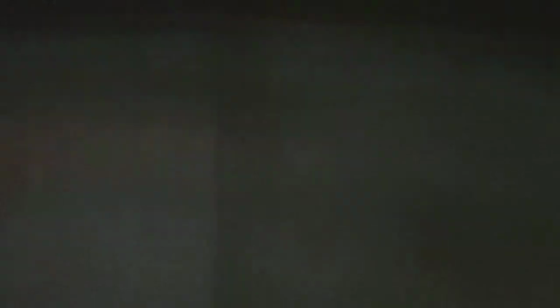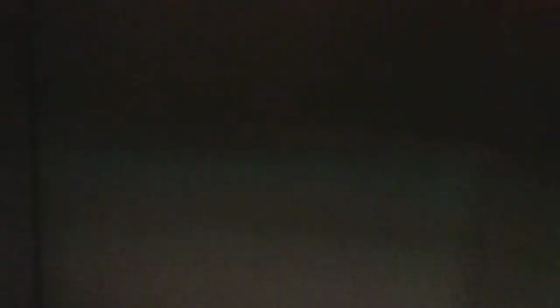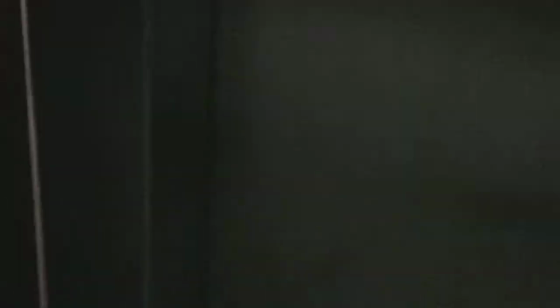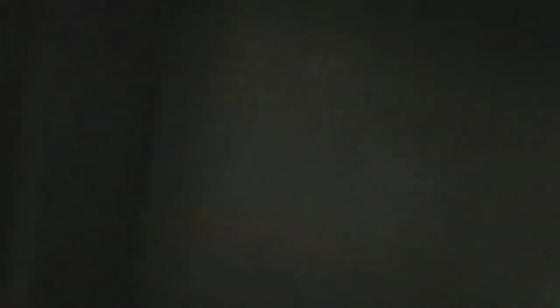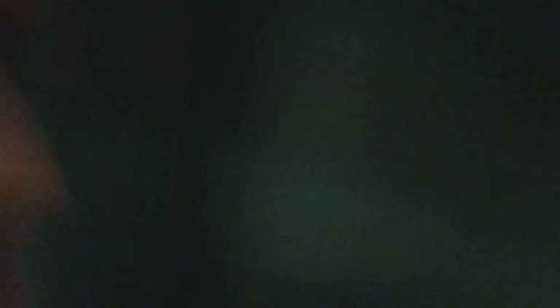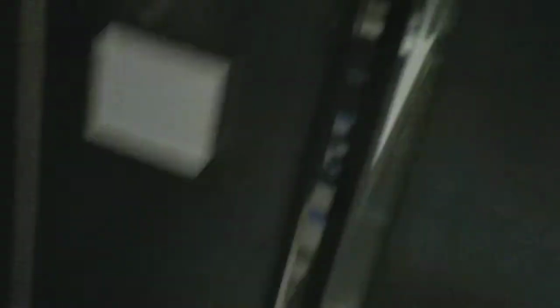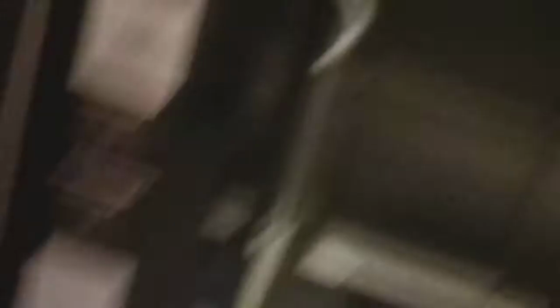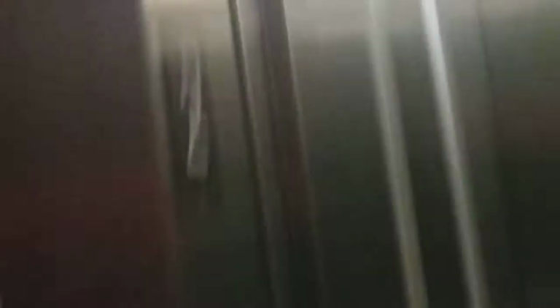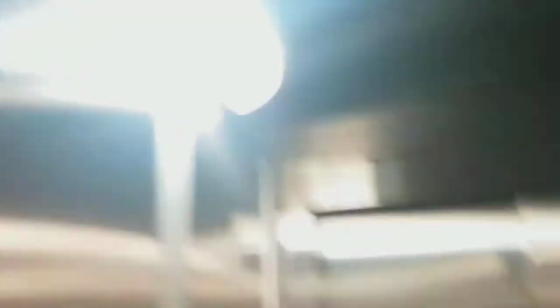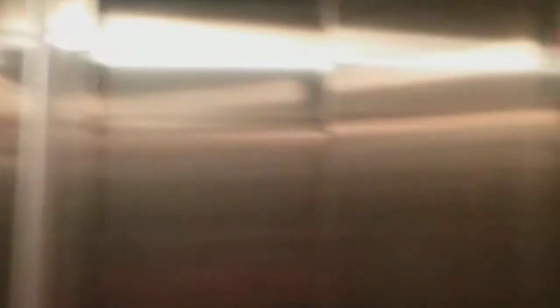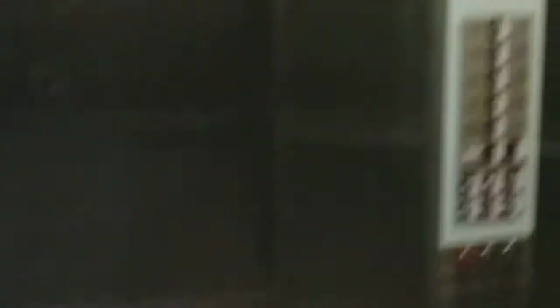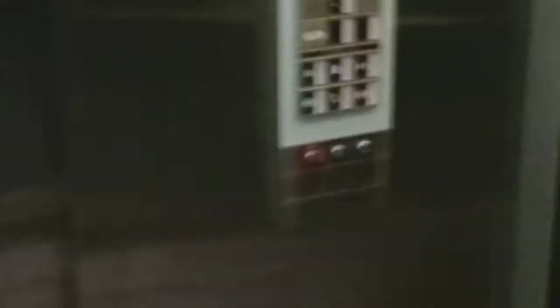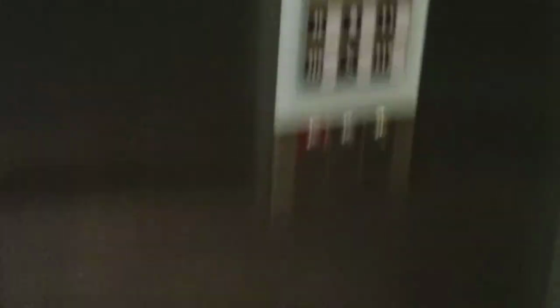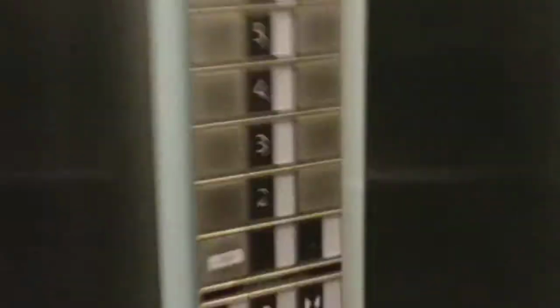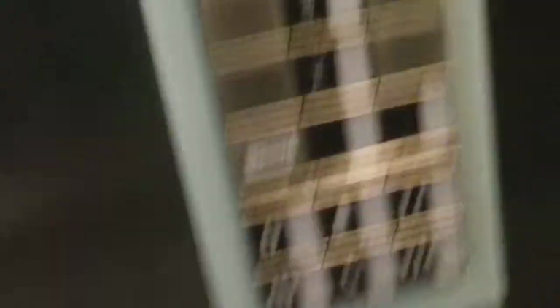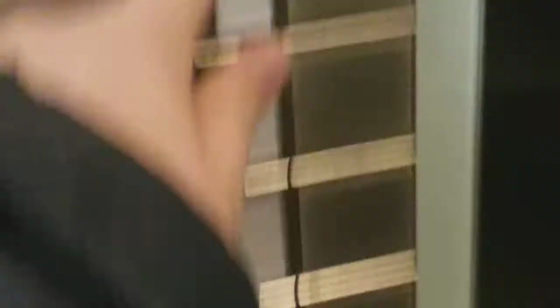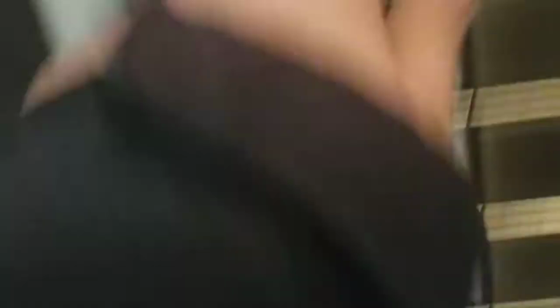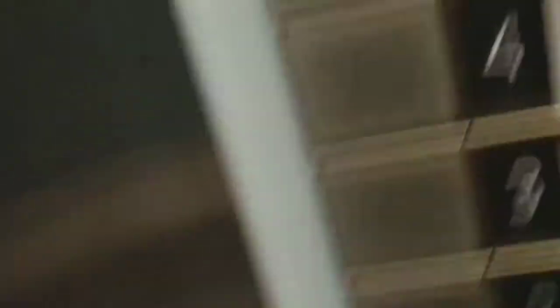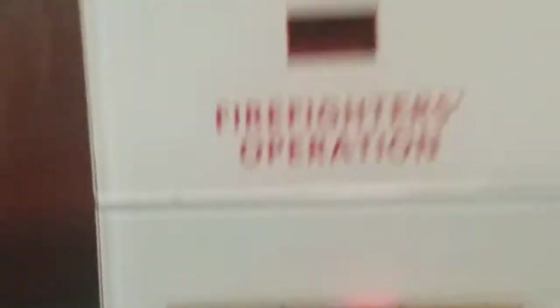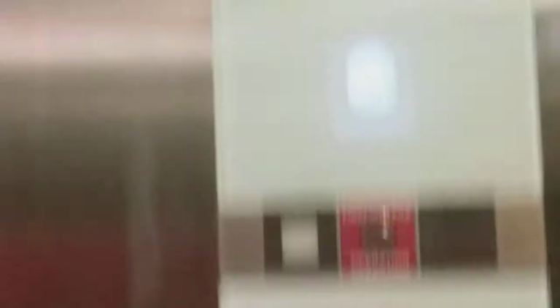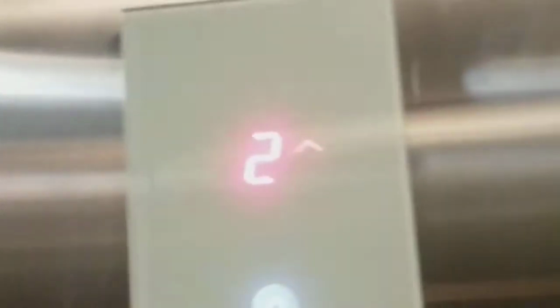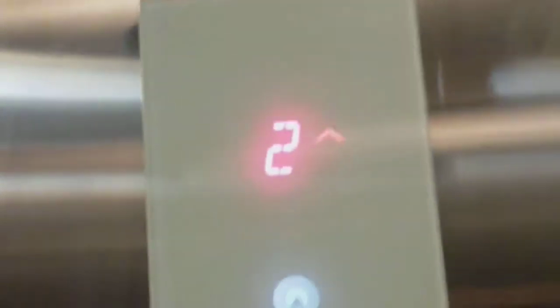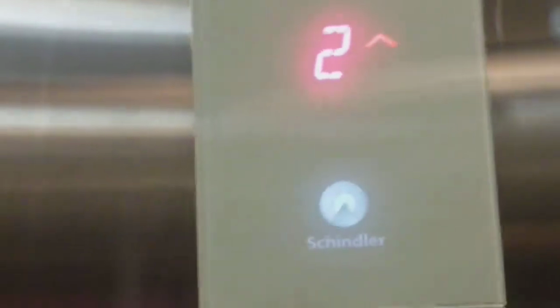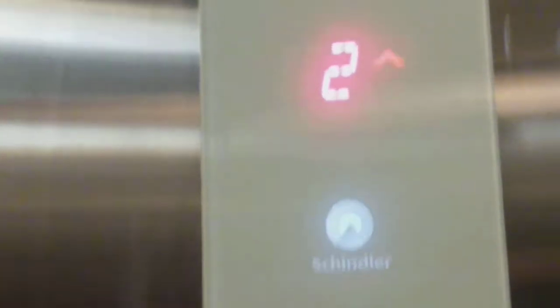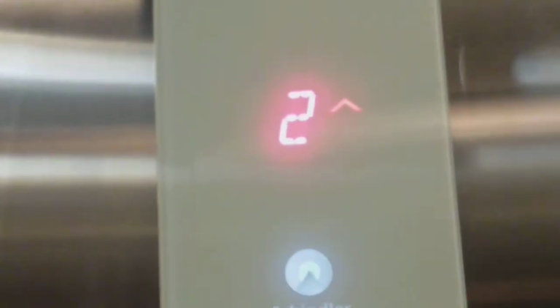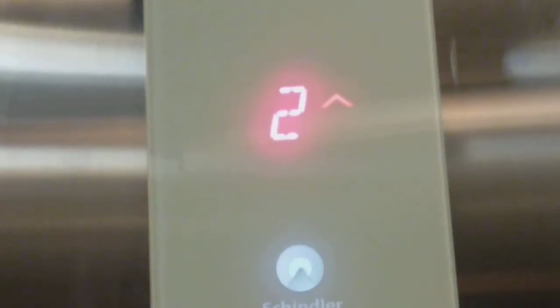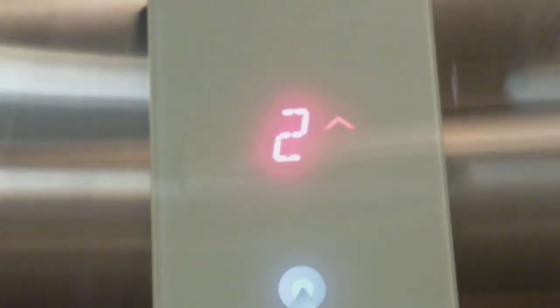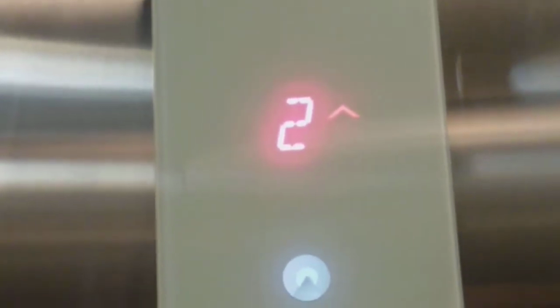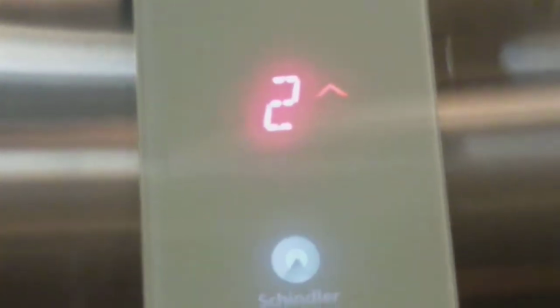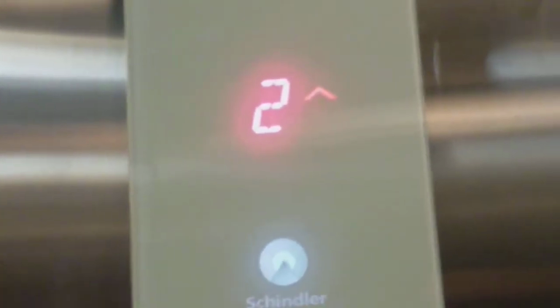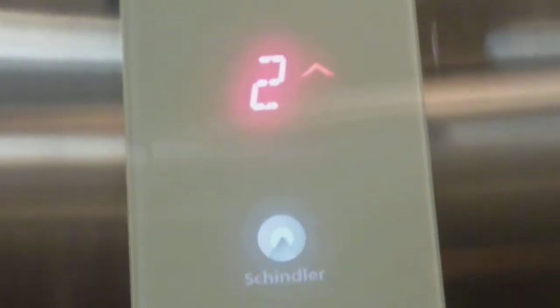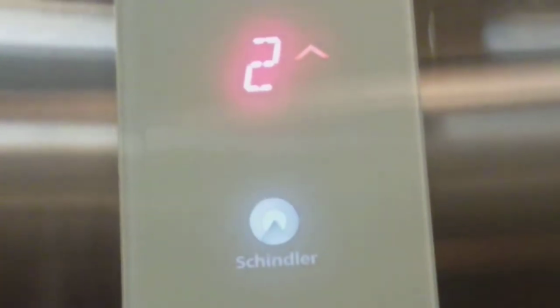There's the elevators at the Aloft in Buffalo Airport in Cheektowaga, New York. This opens up right at the front desk, so that's why we're just starting on 2 for this video. It opens up right at the front desk.